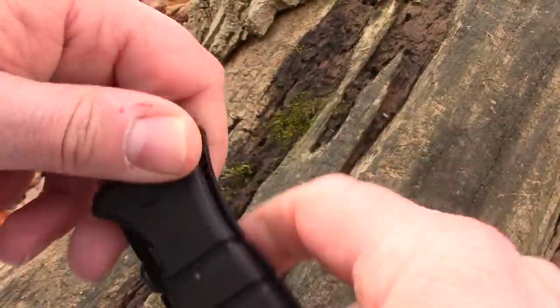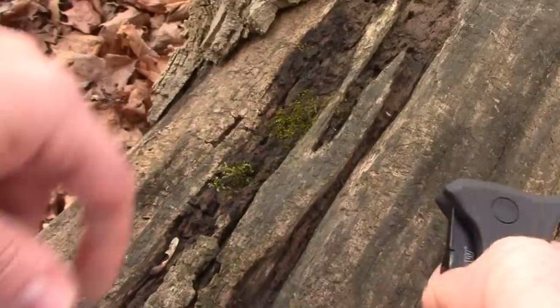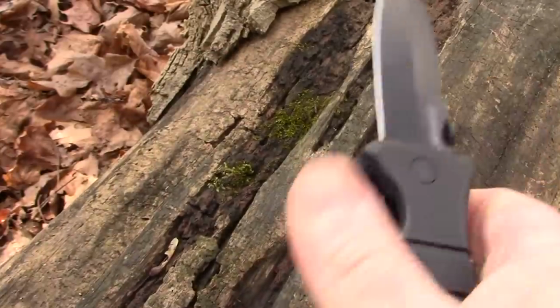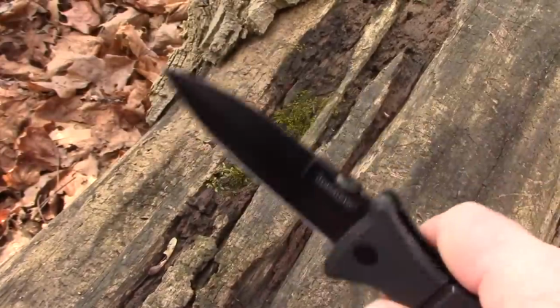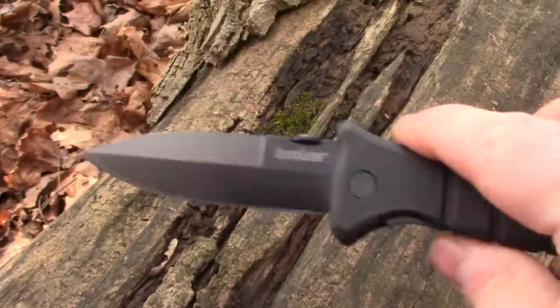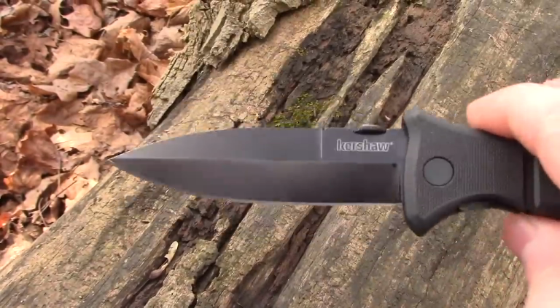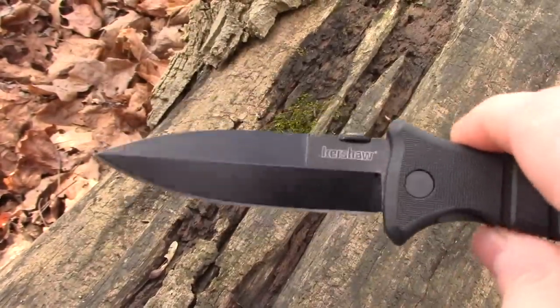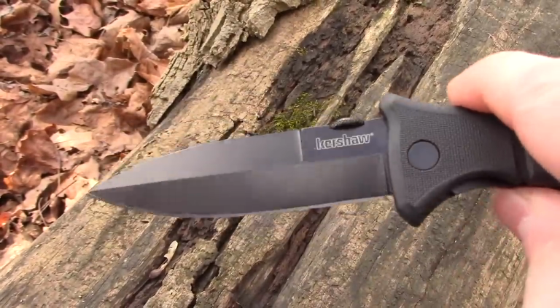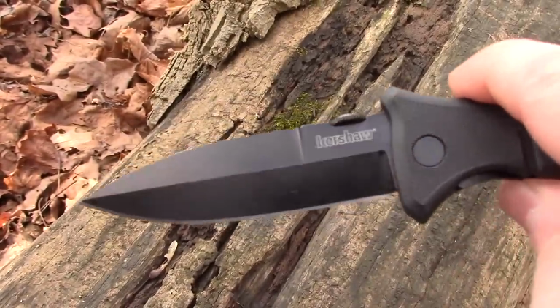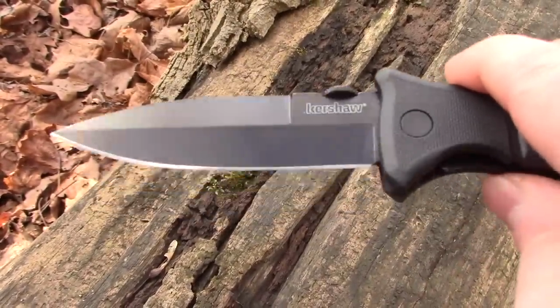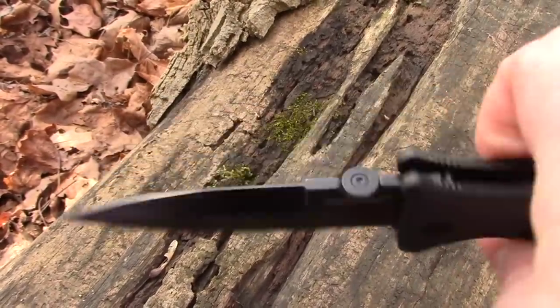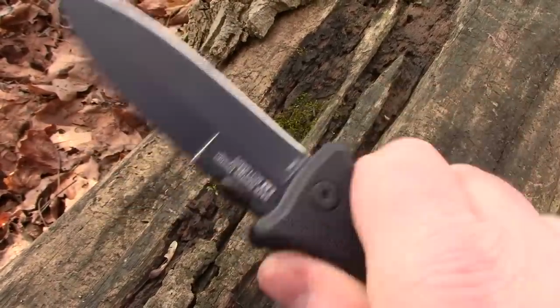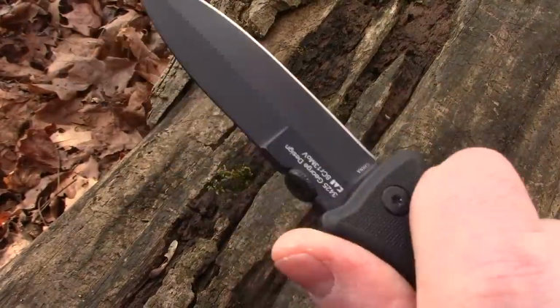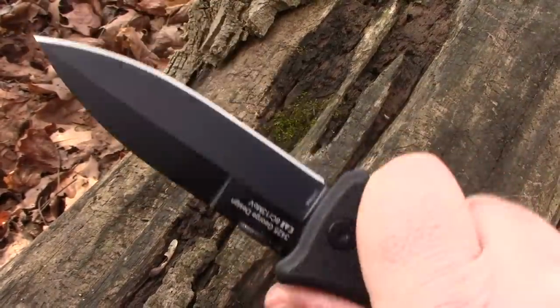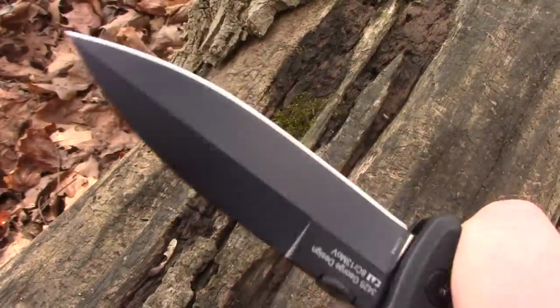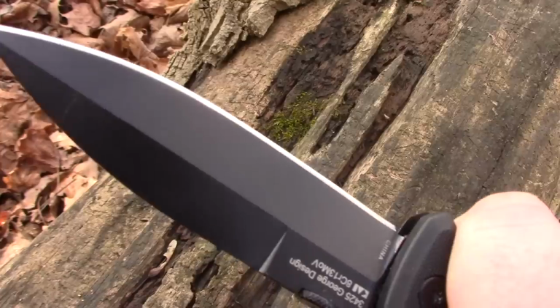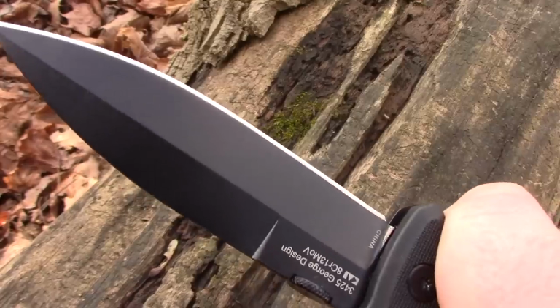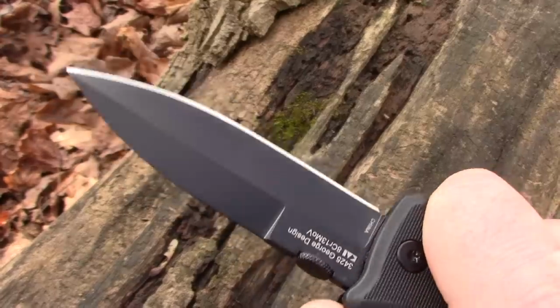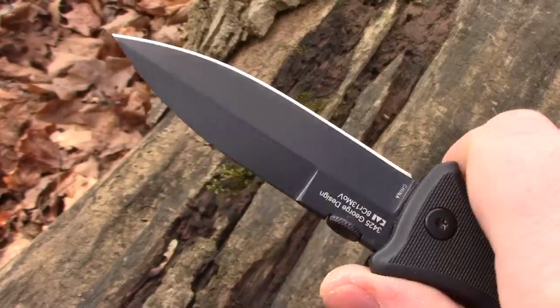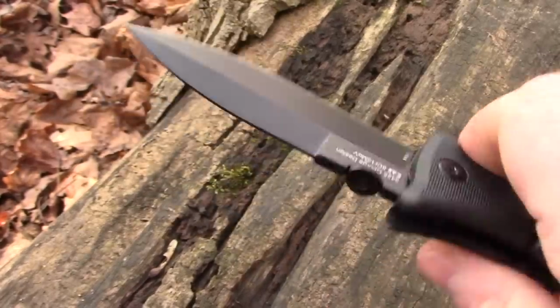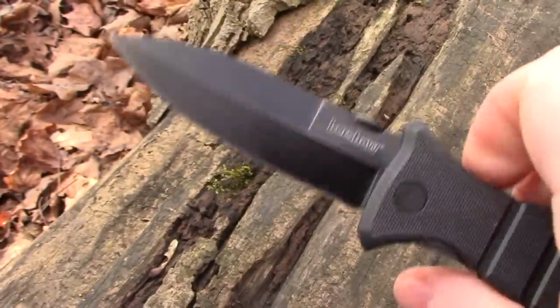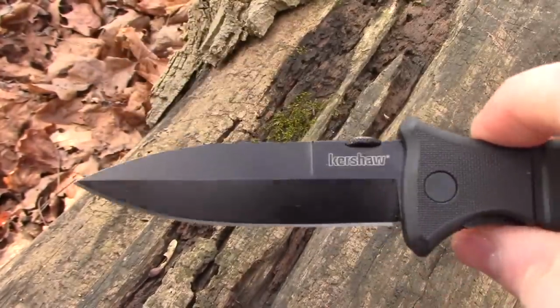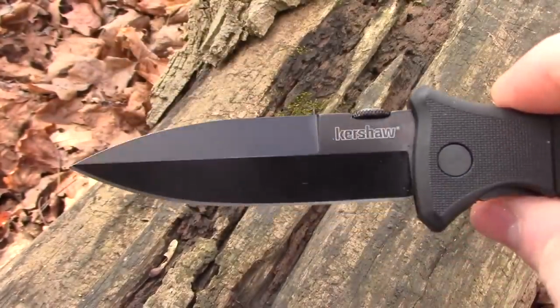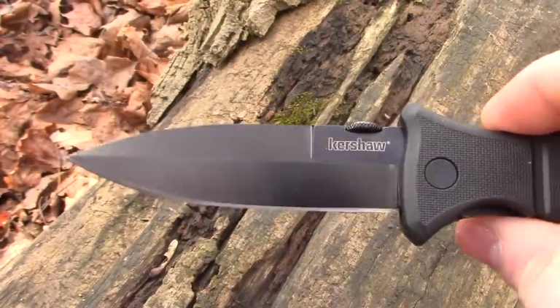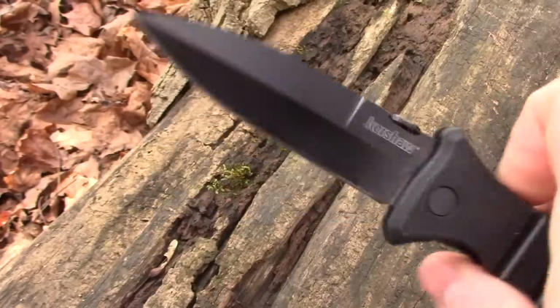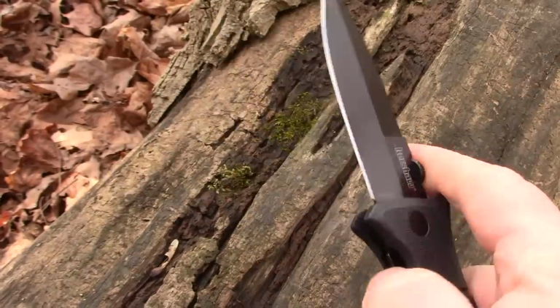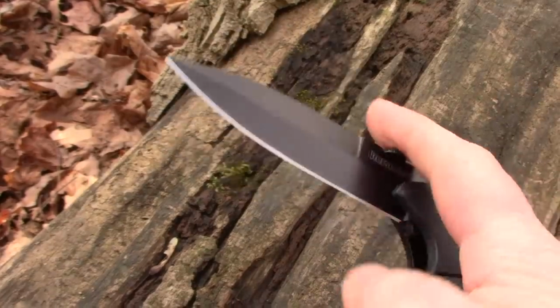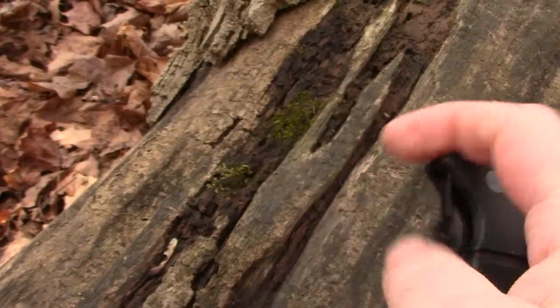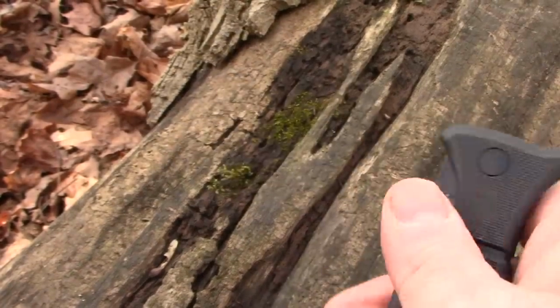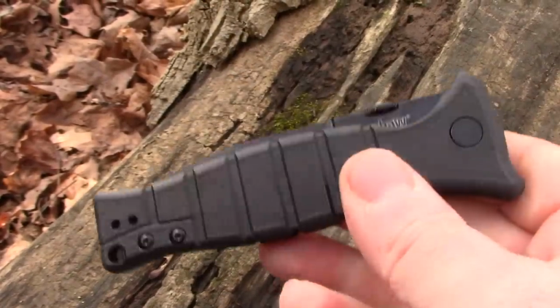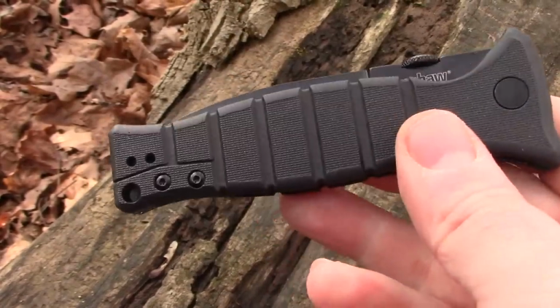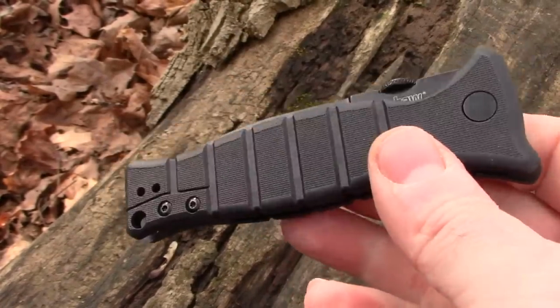For a budget carry knife — a budget protect-yourself knife — that feels really nice in the hand, I can get behind this. The price tag I wasn't sure about at first, but I do like it.